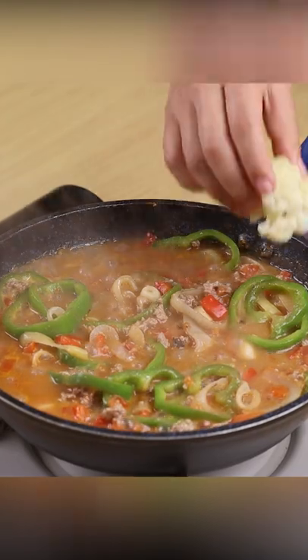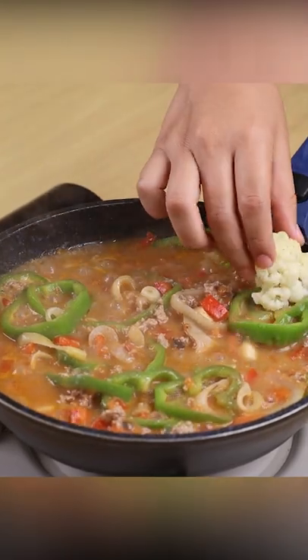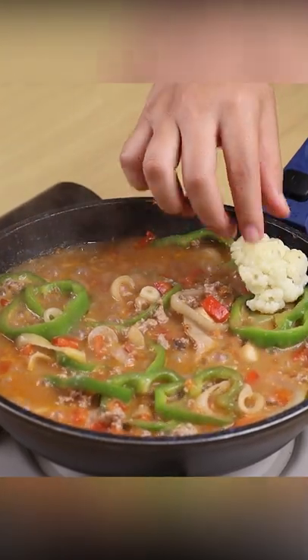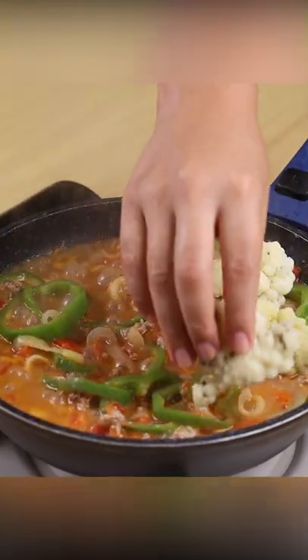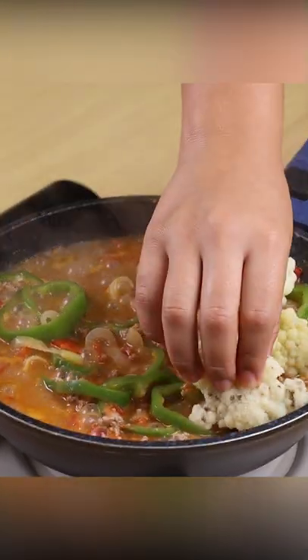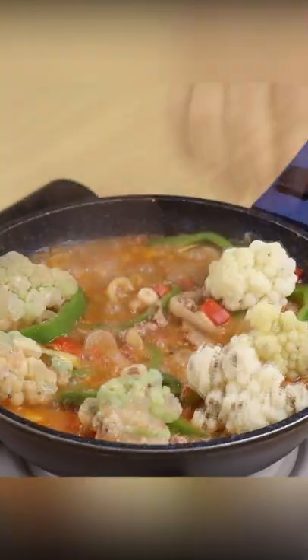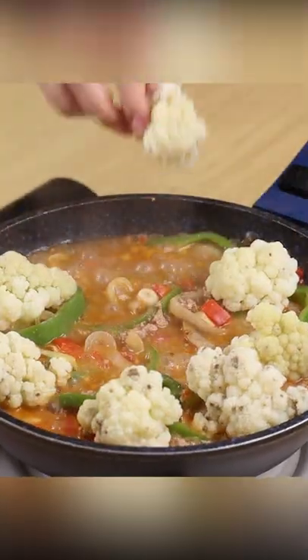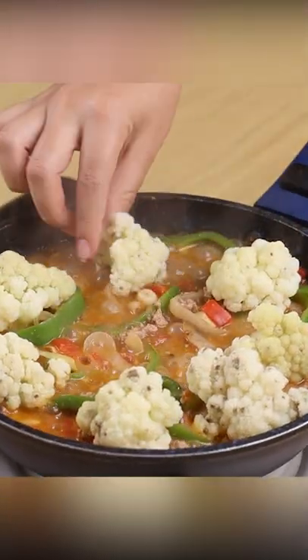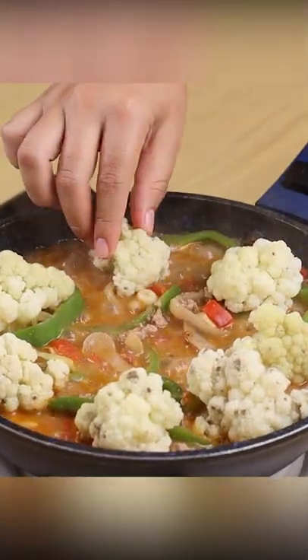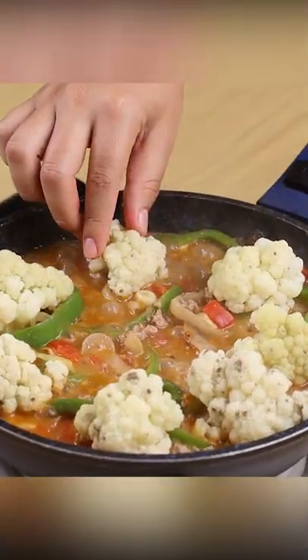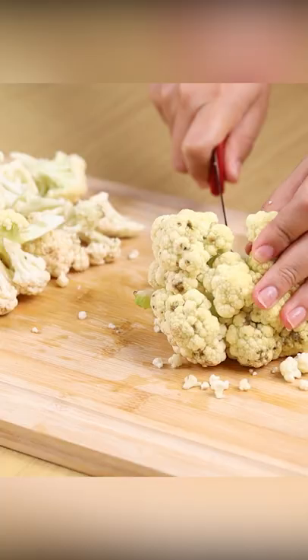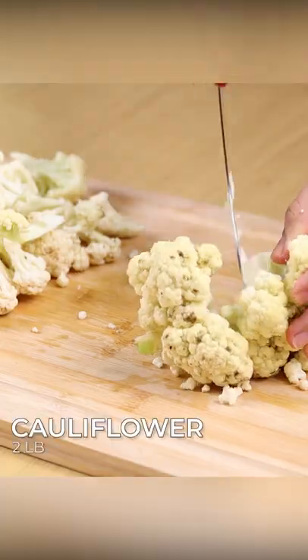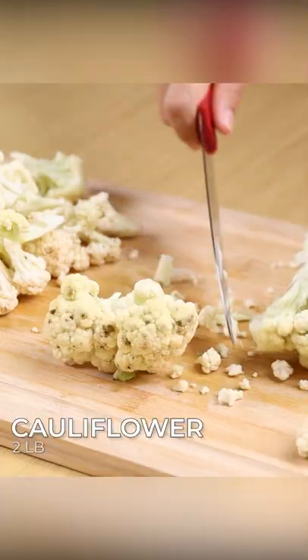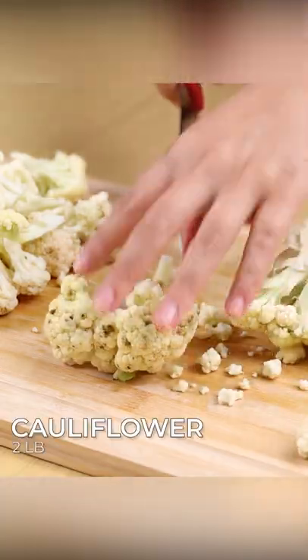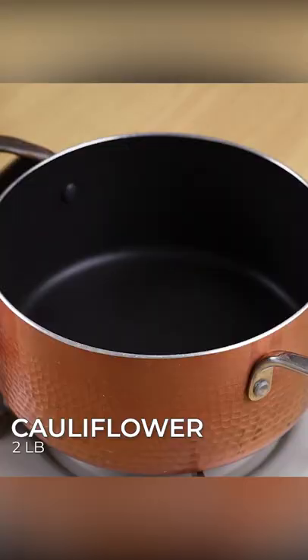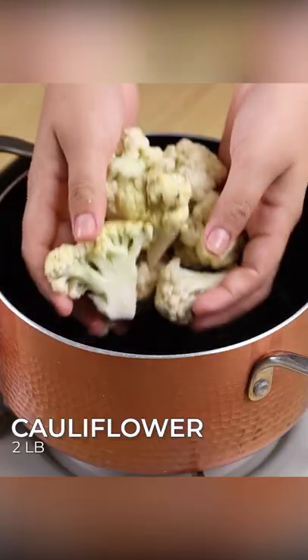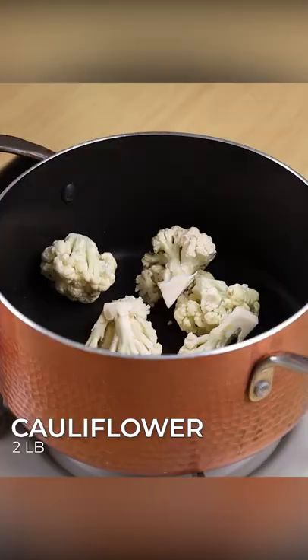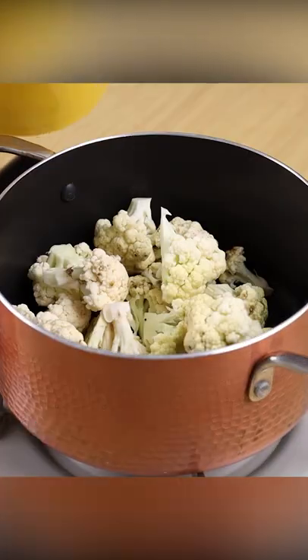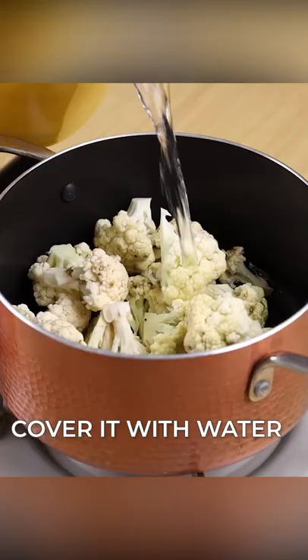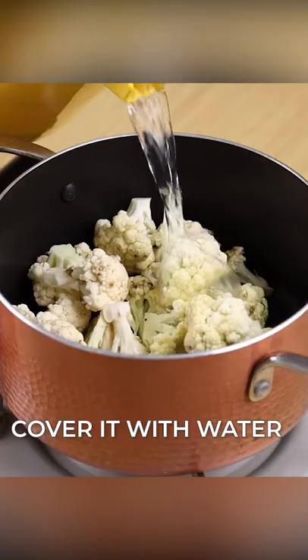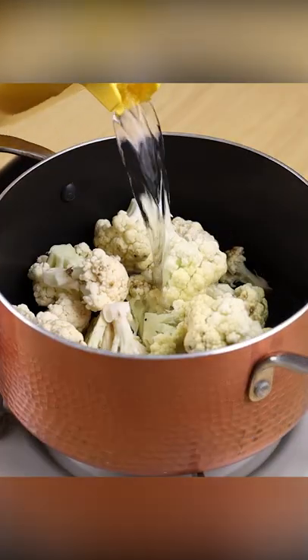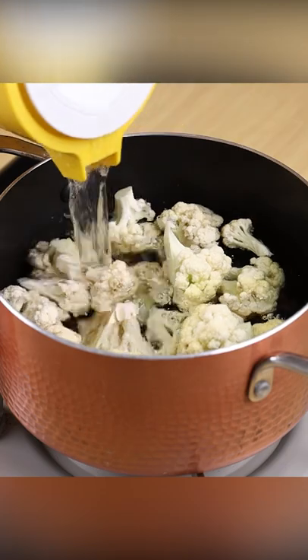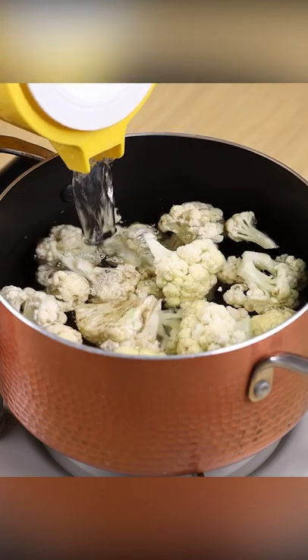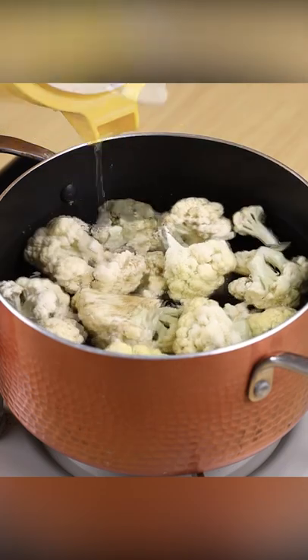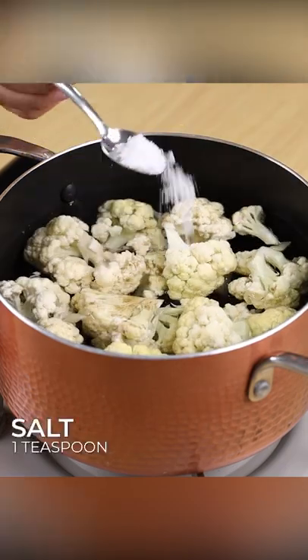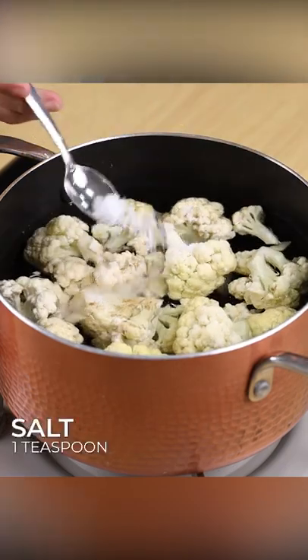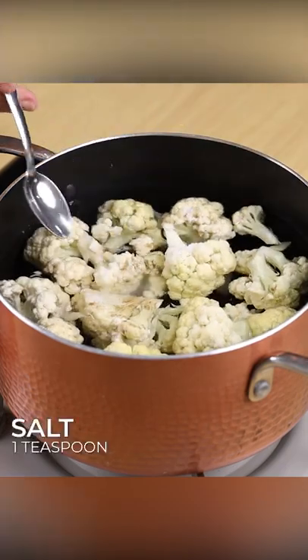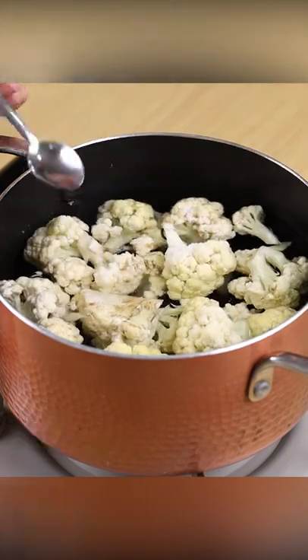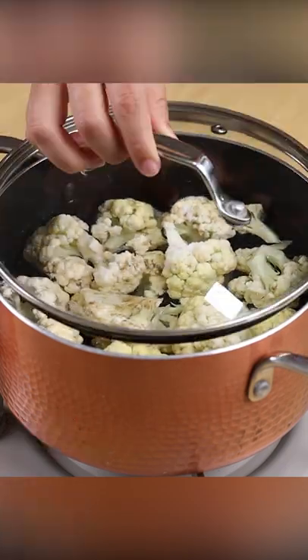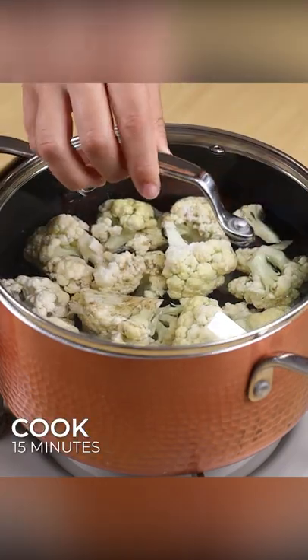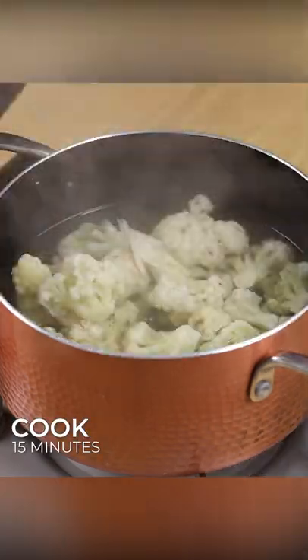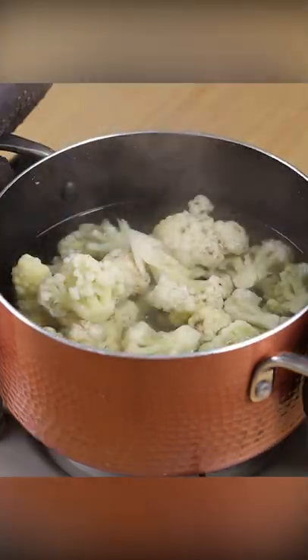After I discovered this recipe, I only want to make cauliflower this way. For this recipe, let's start by cutting two pounds of cauliflower. Cover it with water and add one teaspoon of salt. Cover it and let it cook for 15 minutes.